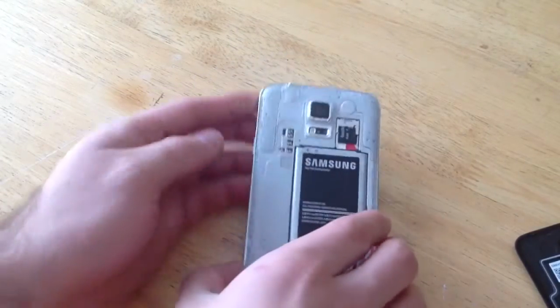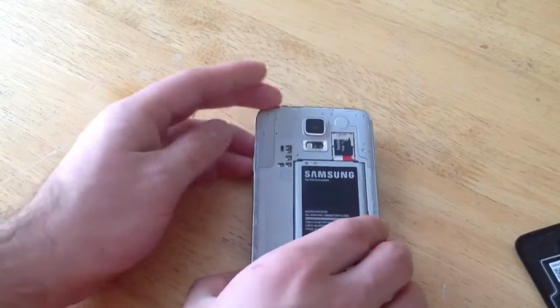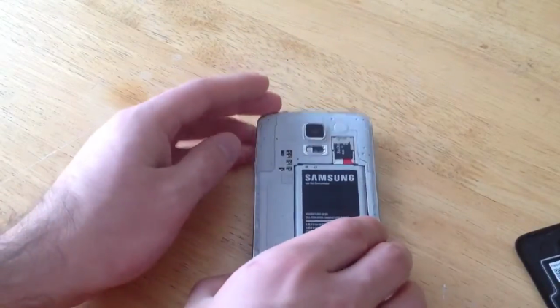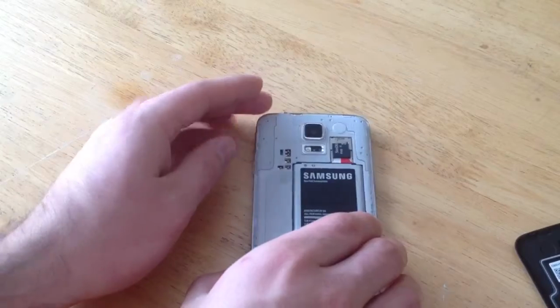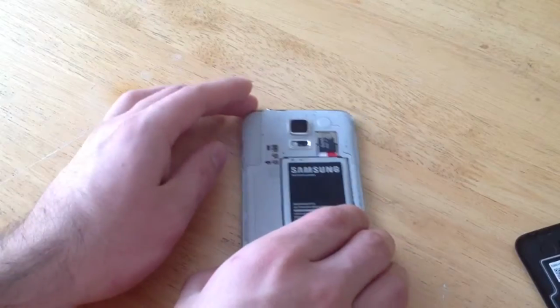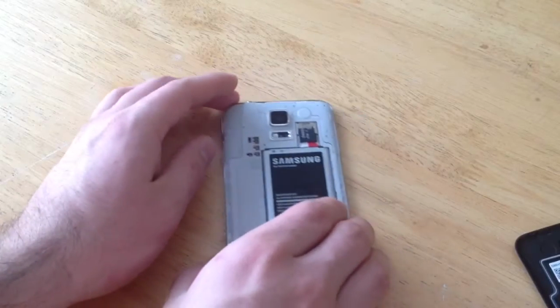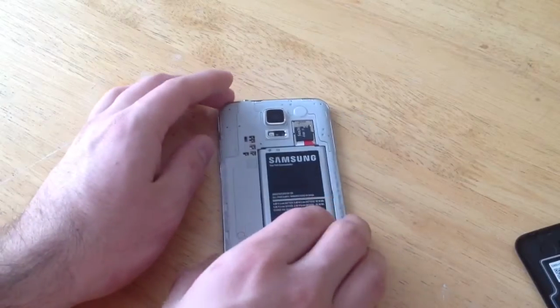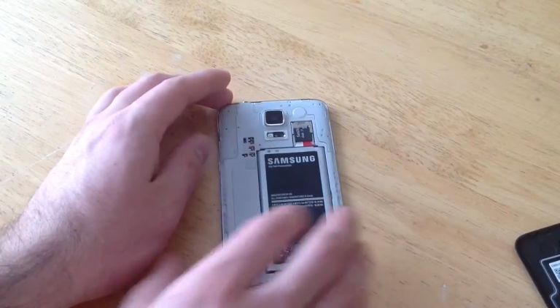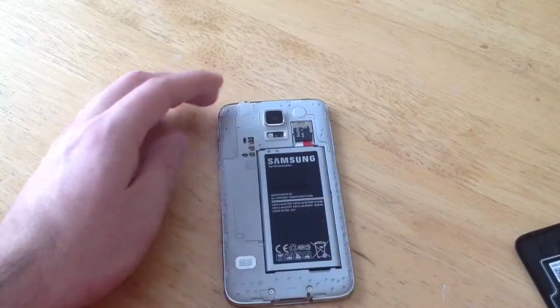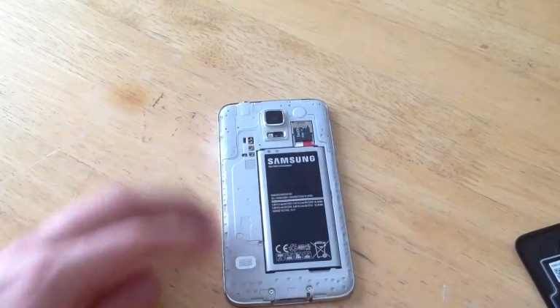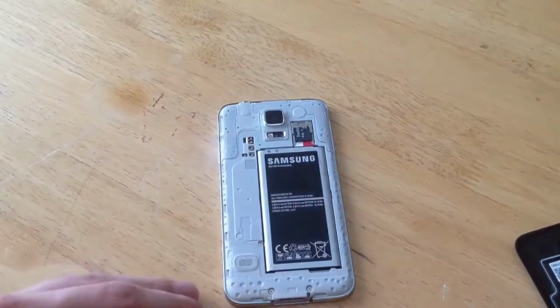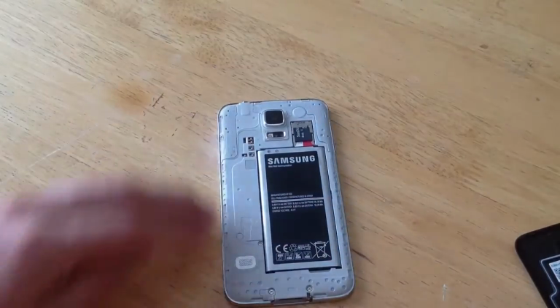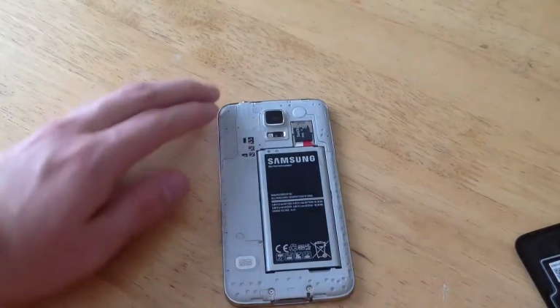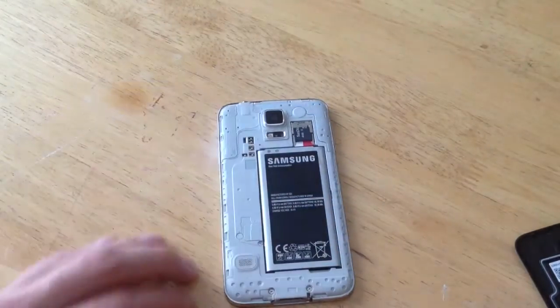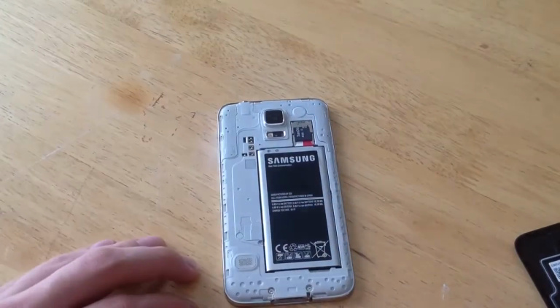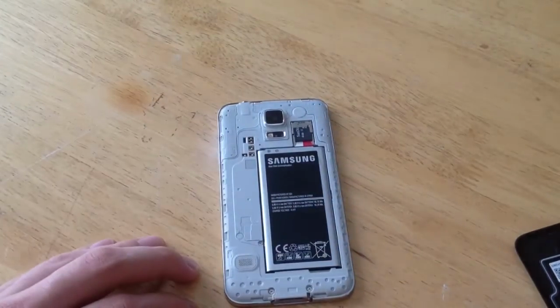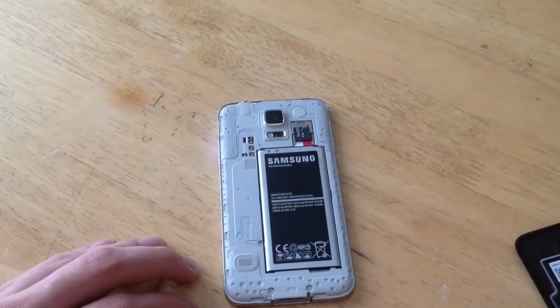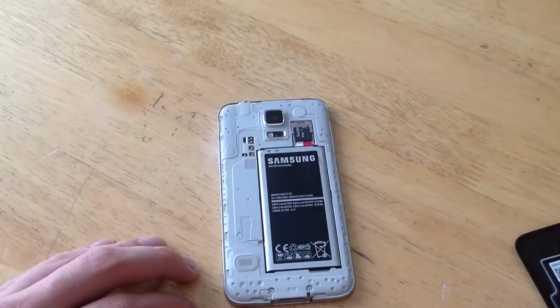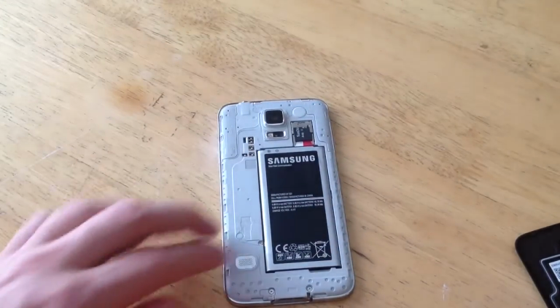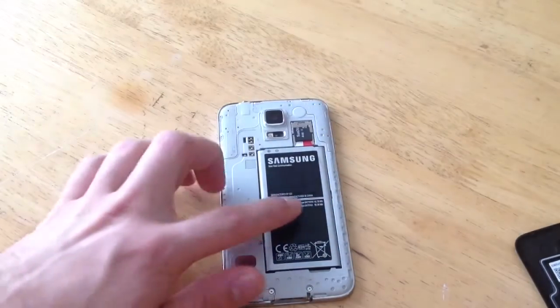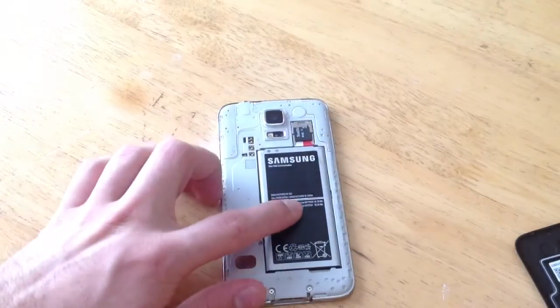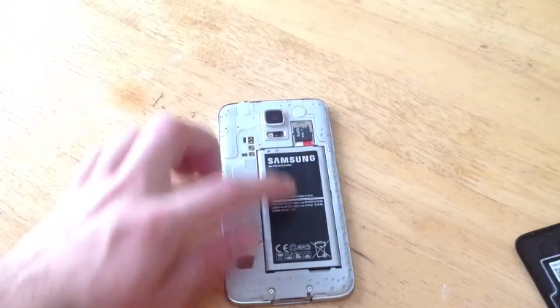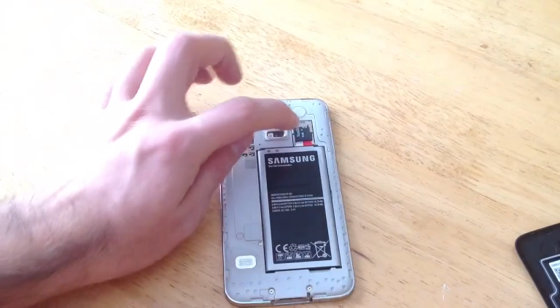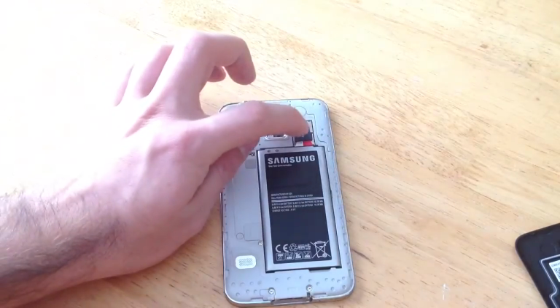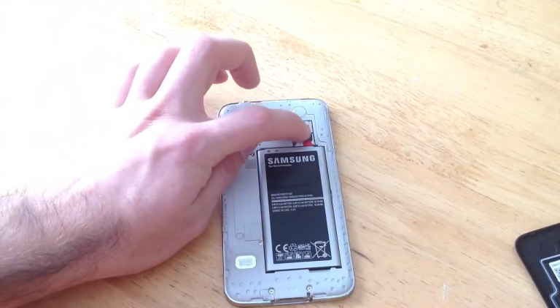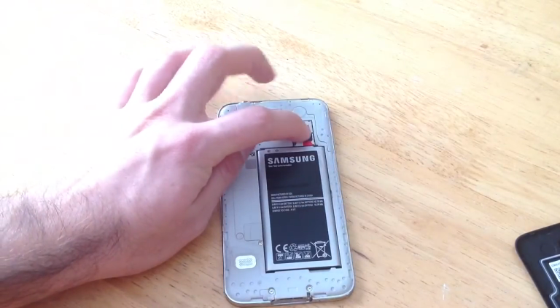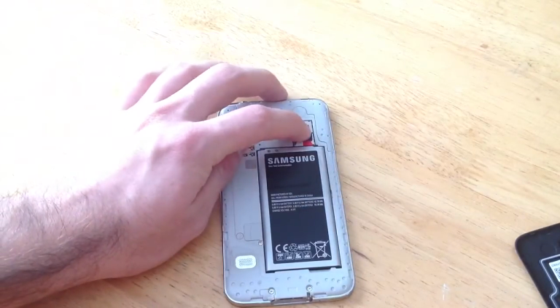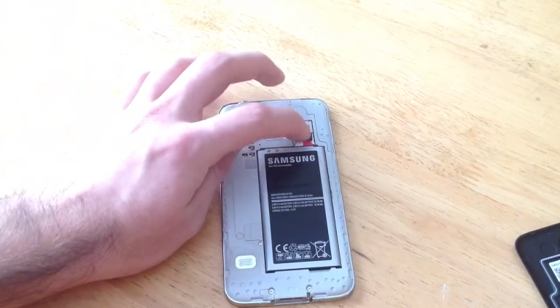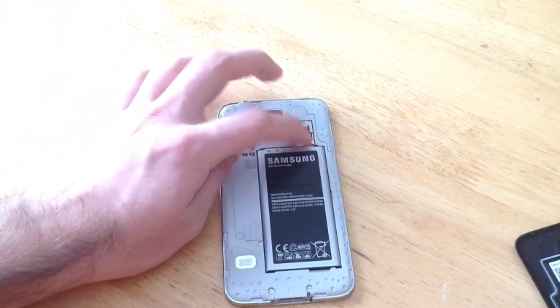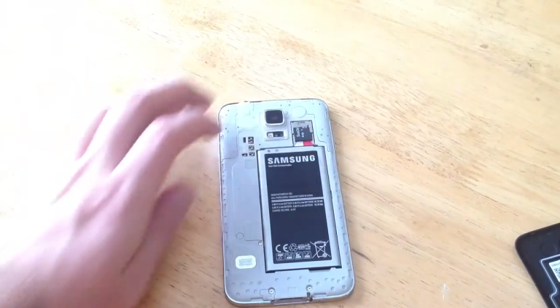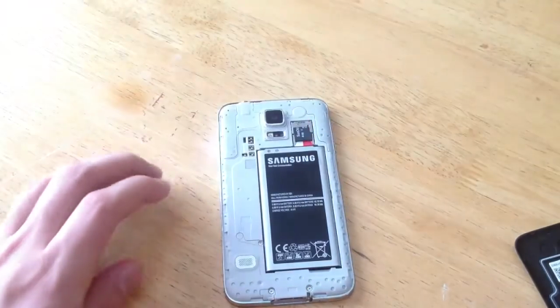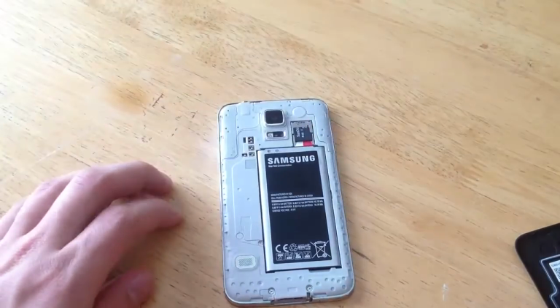Once the back of the phone is off, it will expose the back inside of the phone here. You can see a battery. There is a memory card and a SIM card.